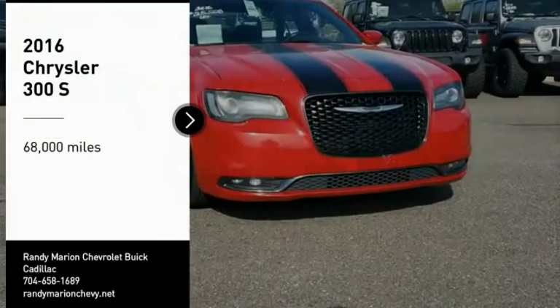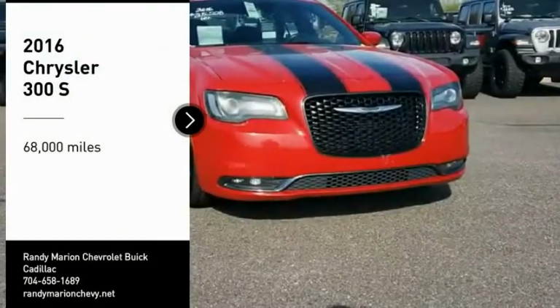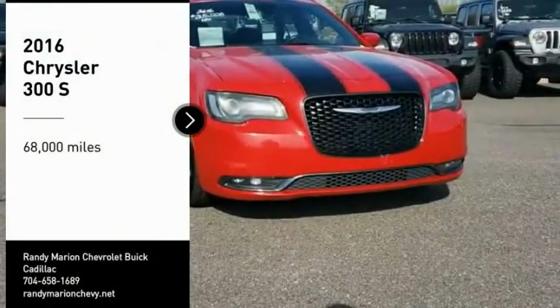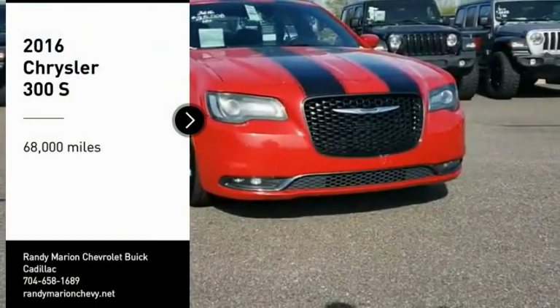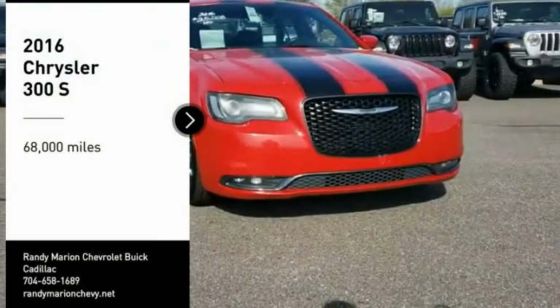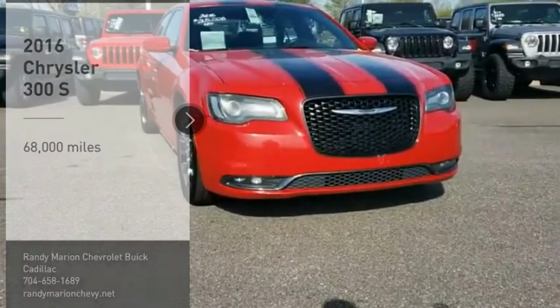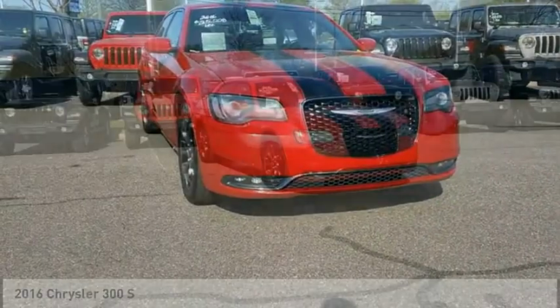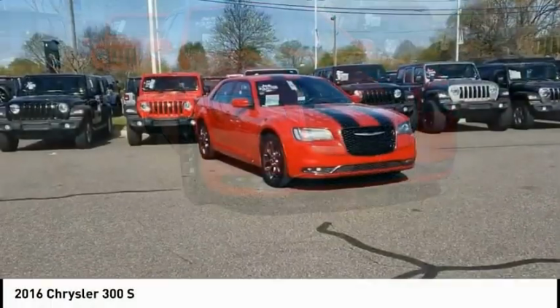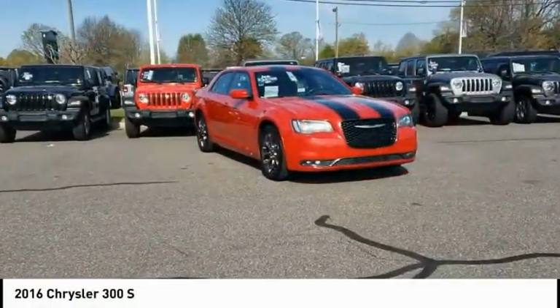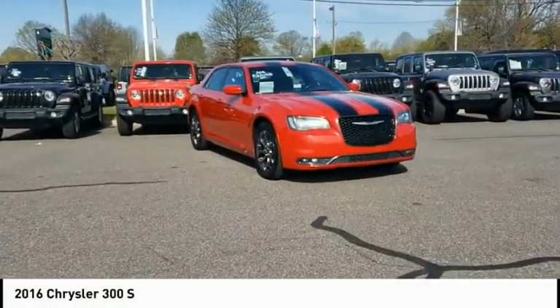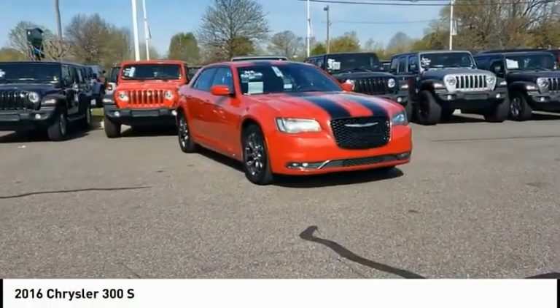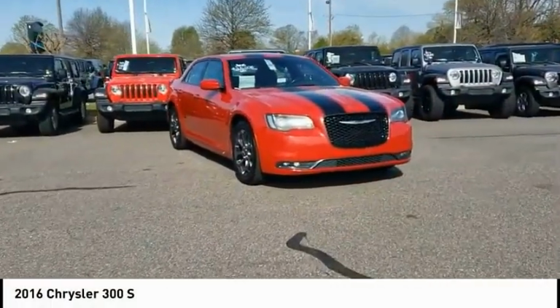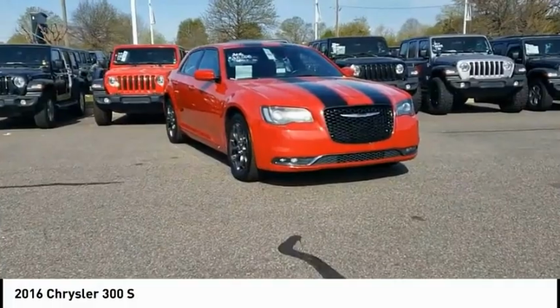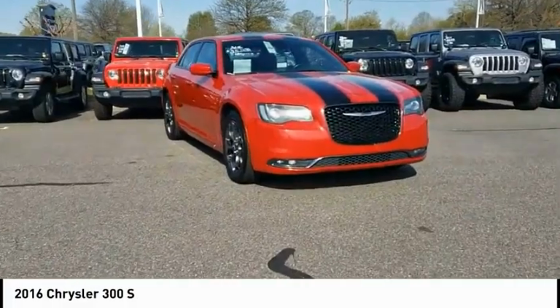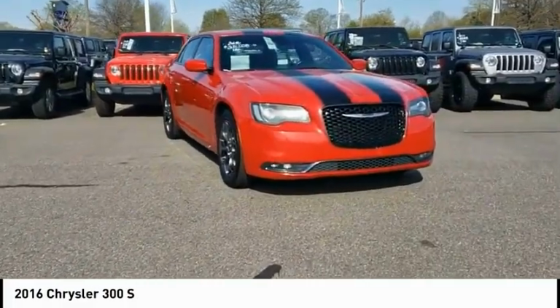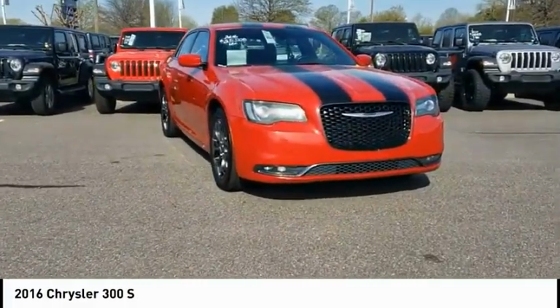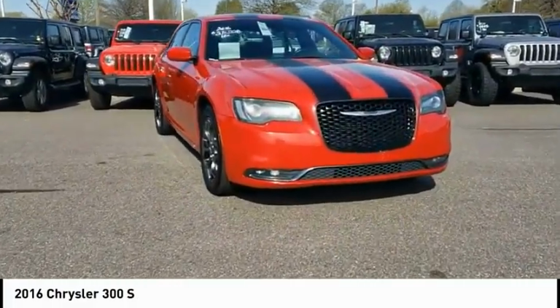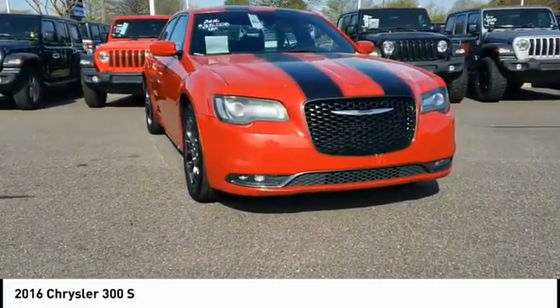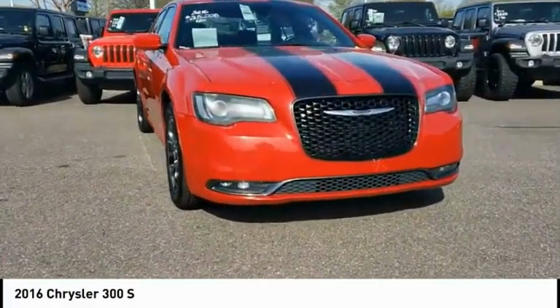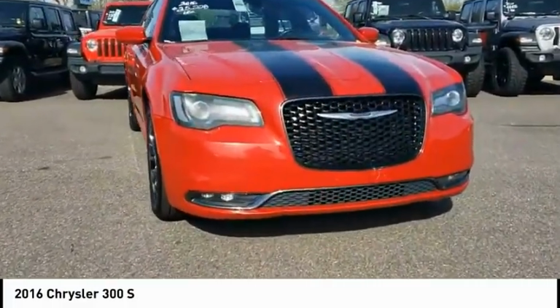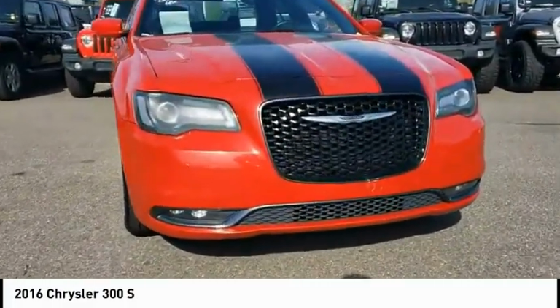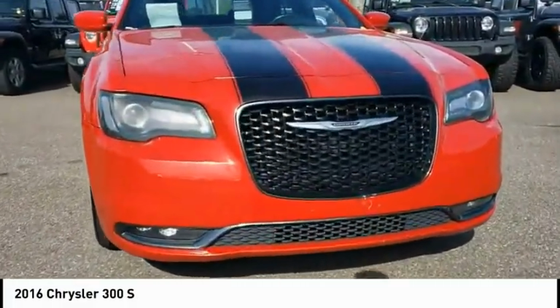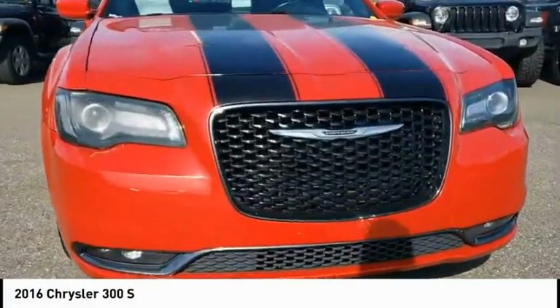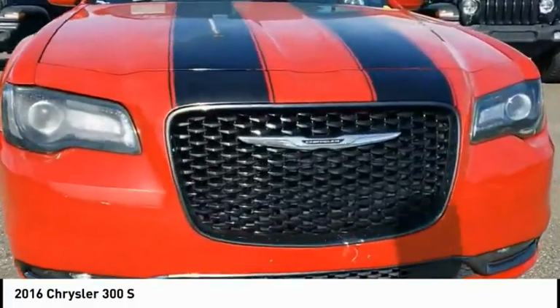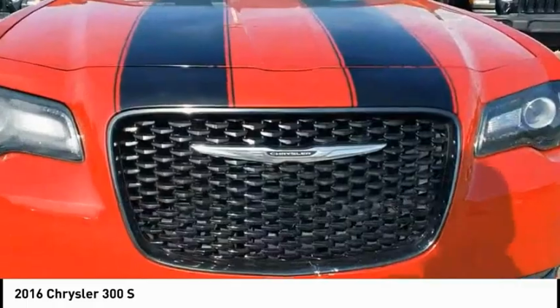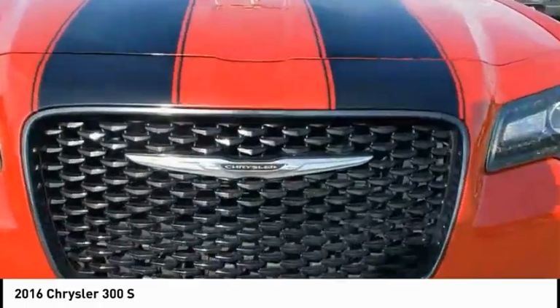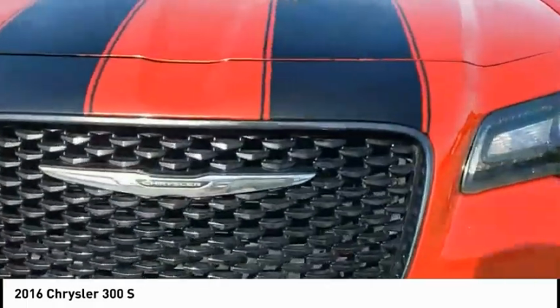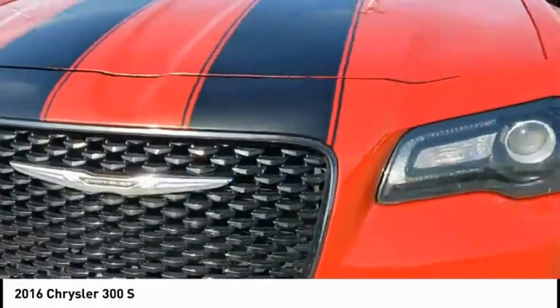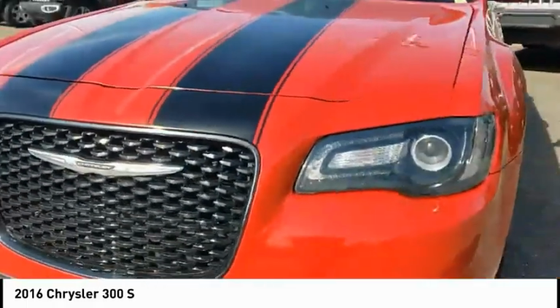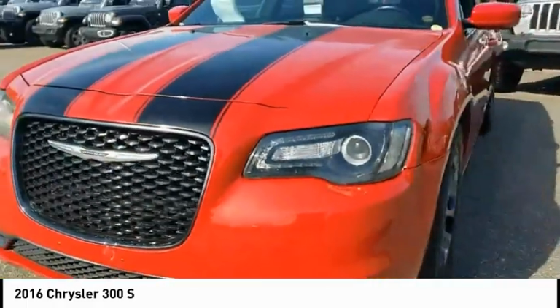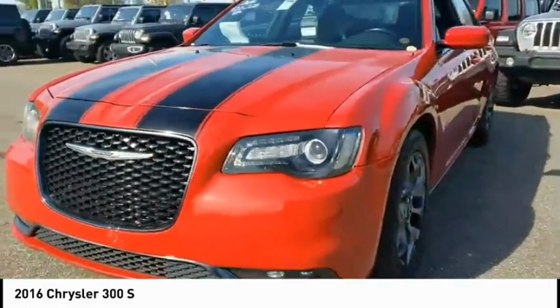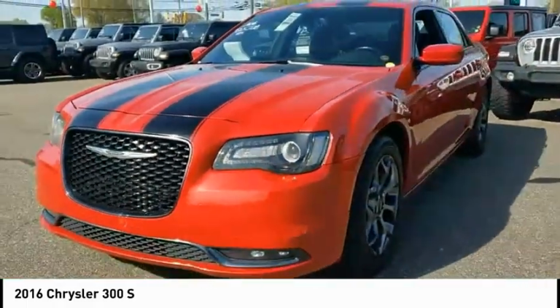Stop by and take a look at the 2016 300. The Chrysler 300 combines sport and luxury in one unique and powerful package. If you're looking for elegance and performance, the 300 delivers.